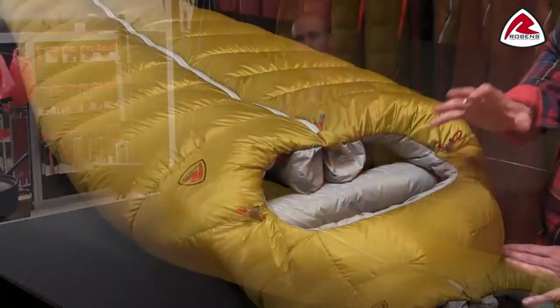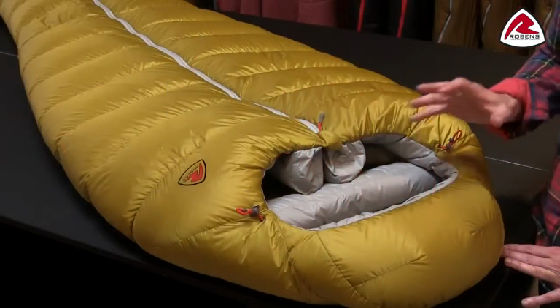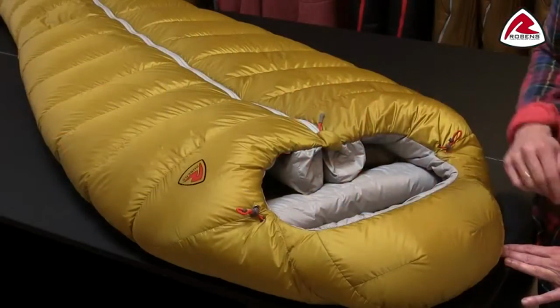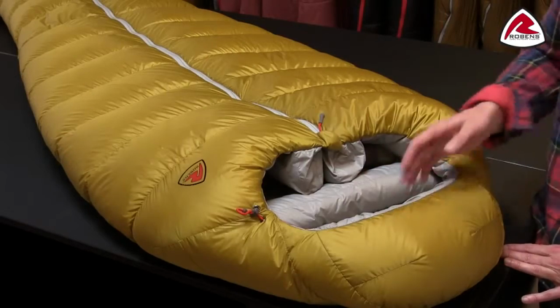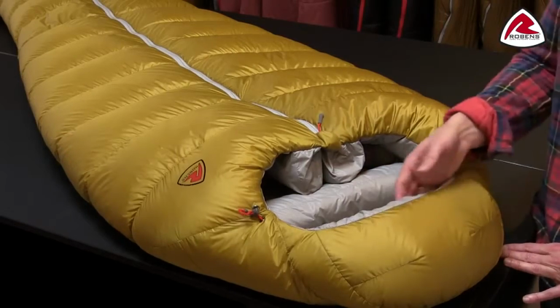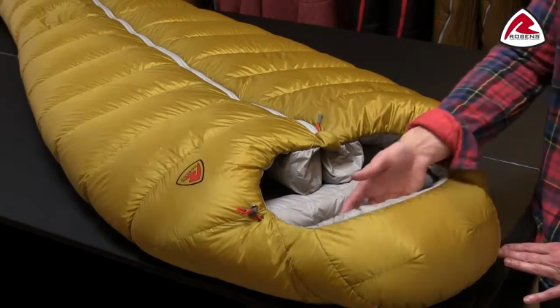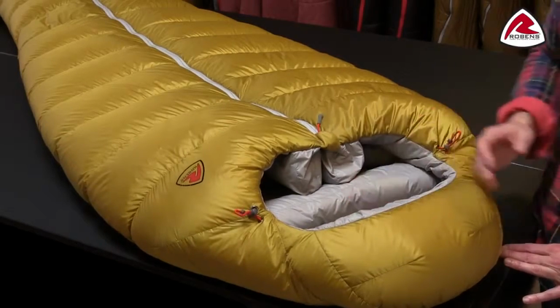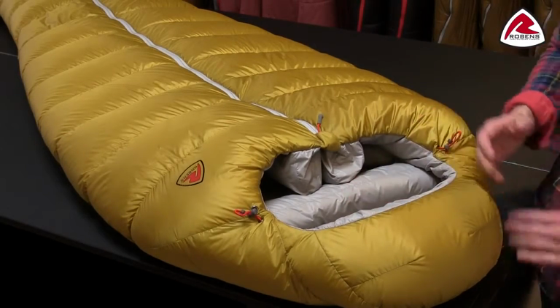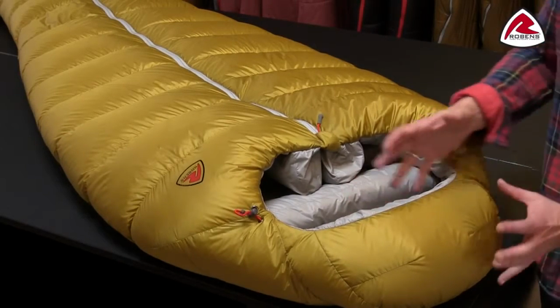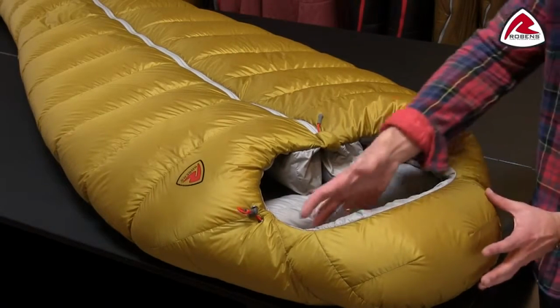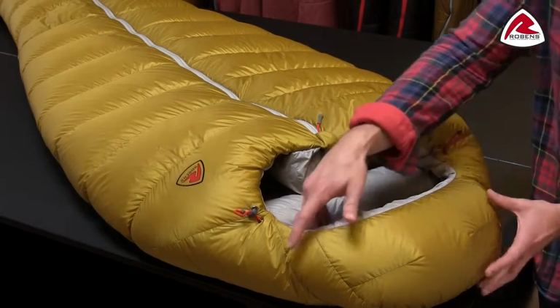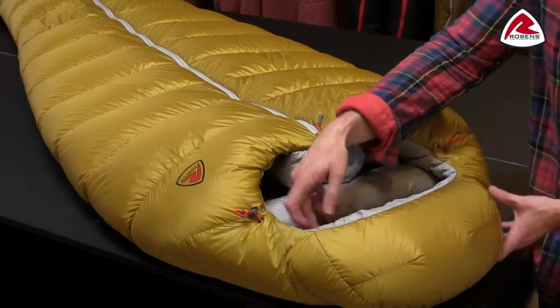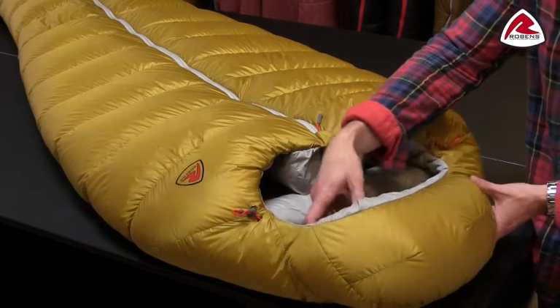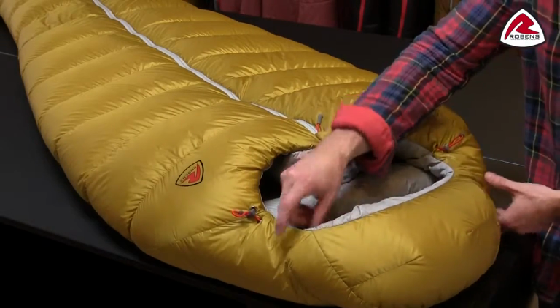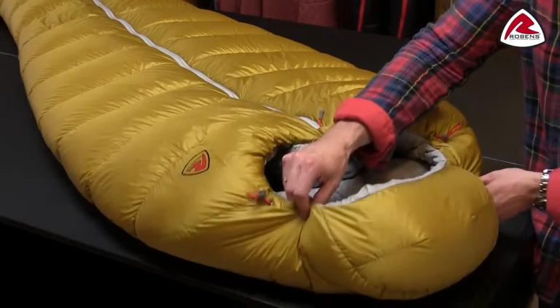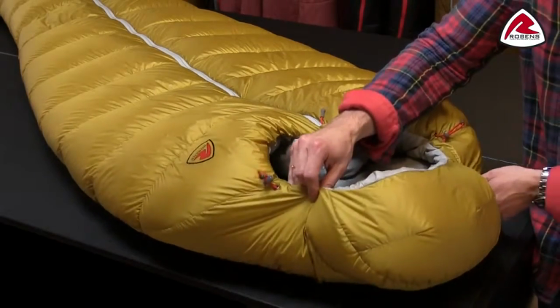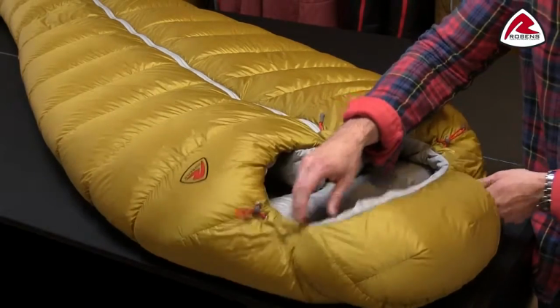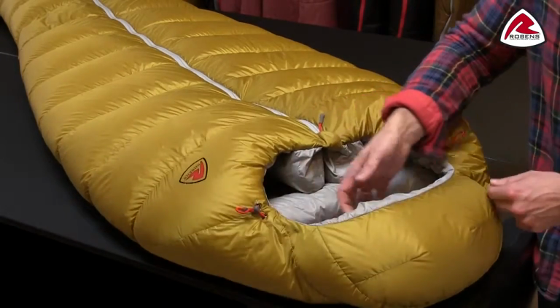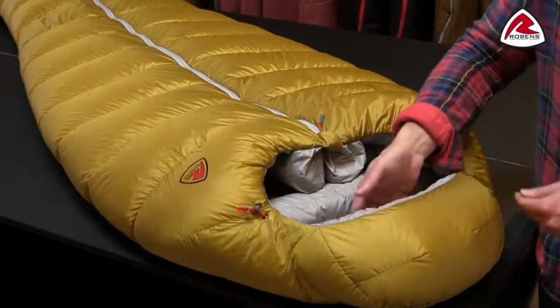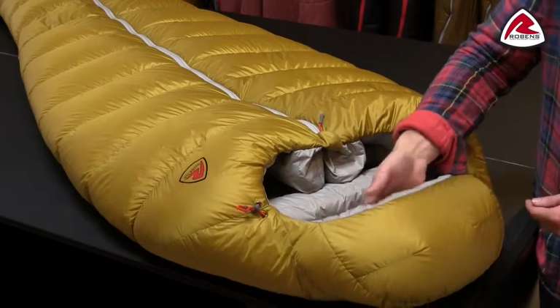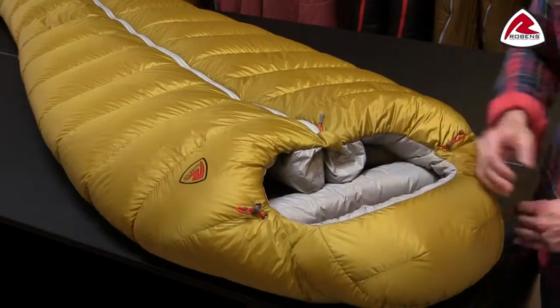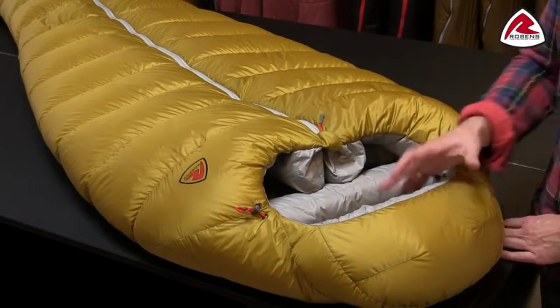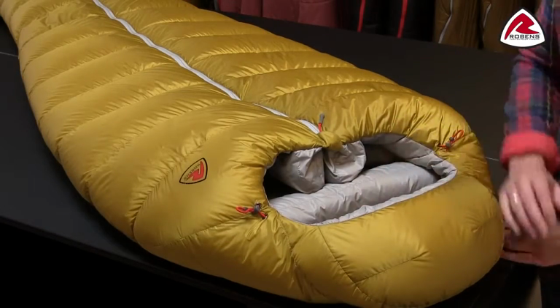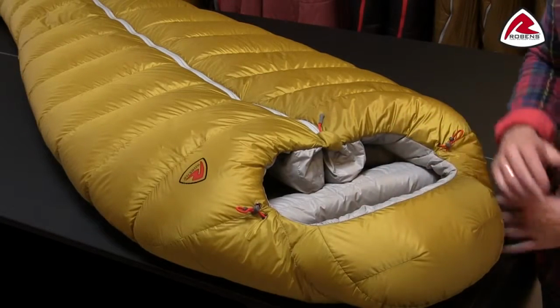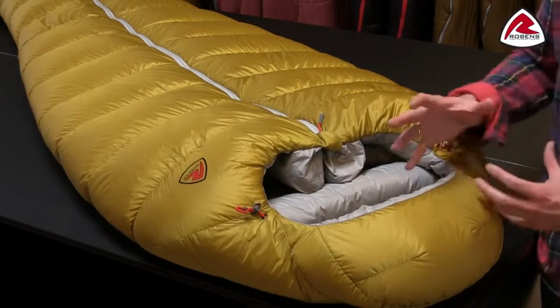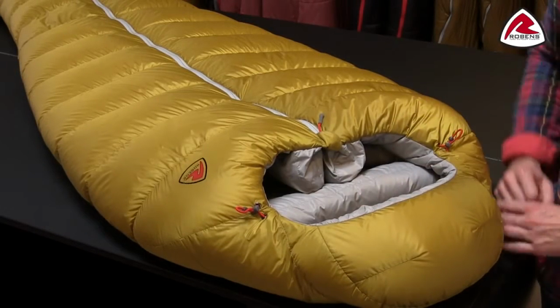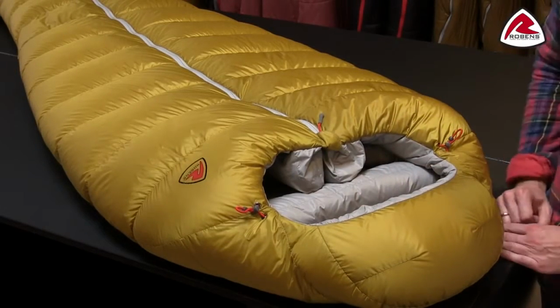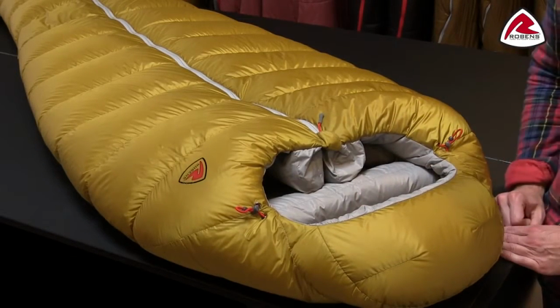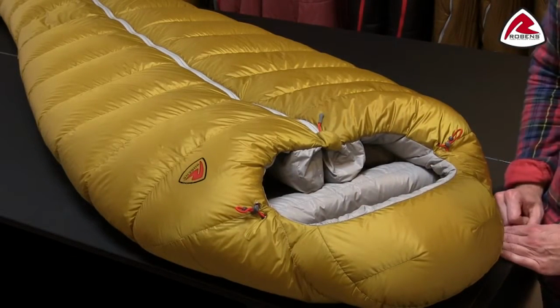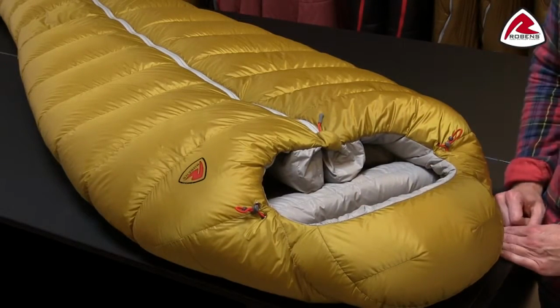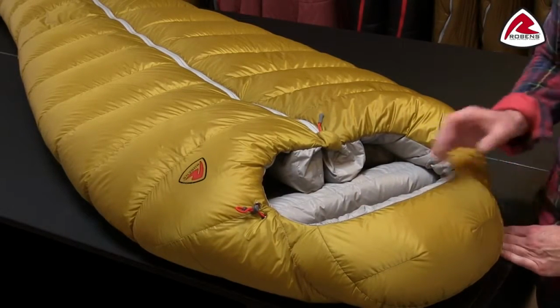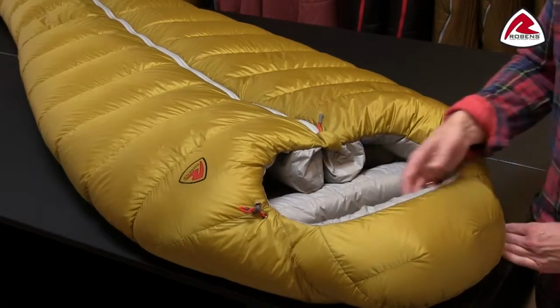If we take a closer look at the hood construction, you'll find a hood that fits very snug around your head, again to reduce any heat loss, and it fits almost like a good hood on a down jacket.